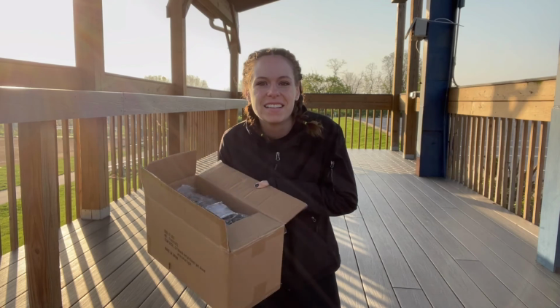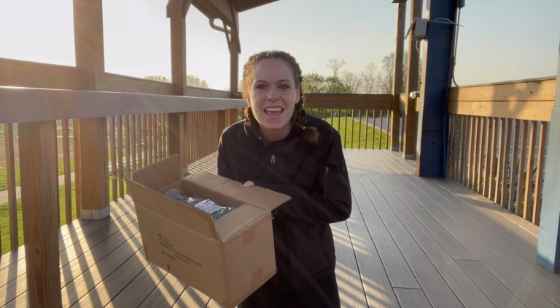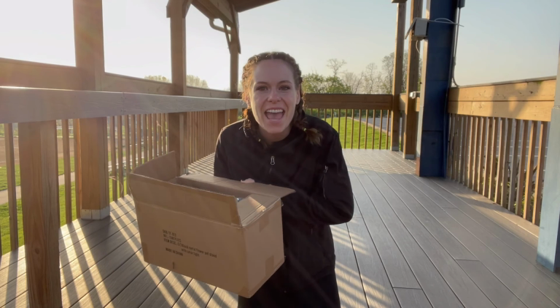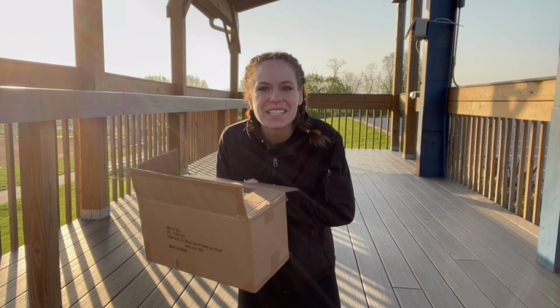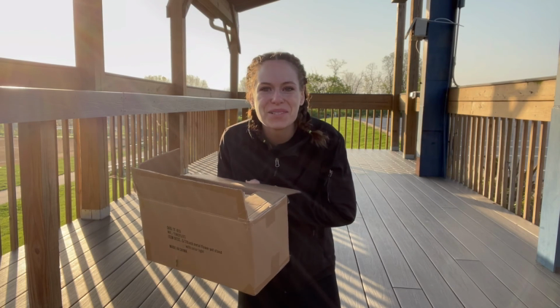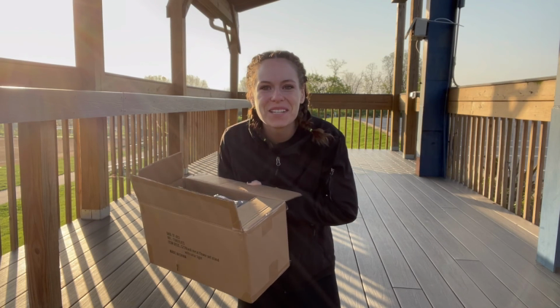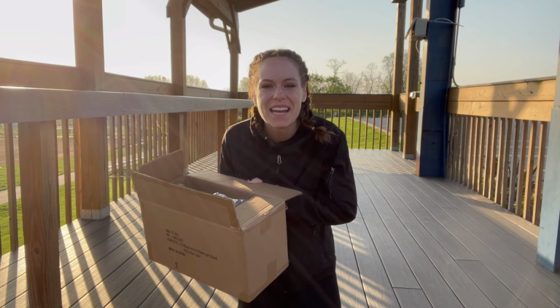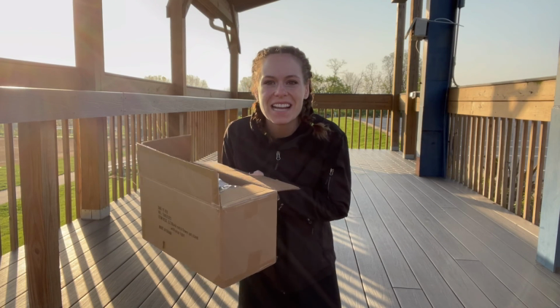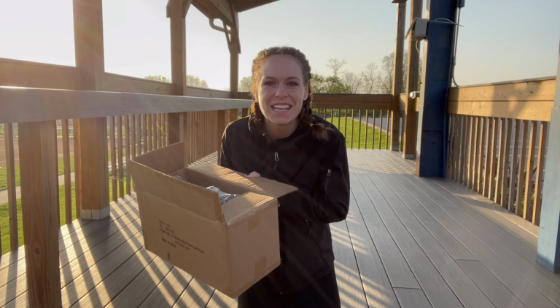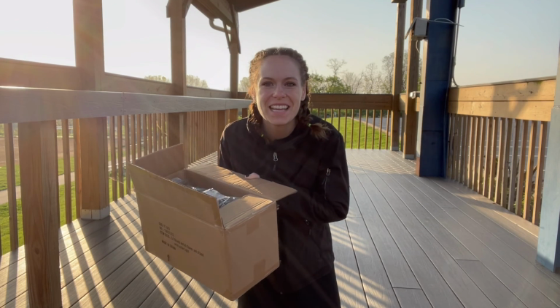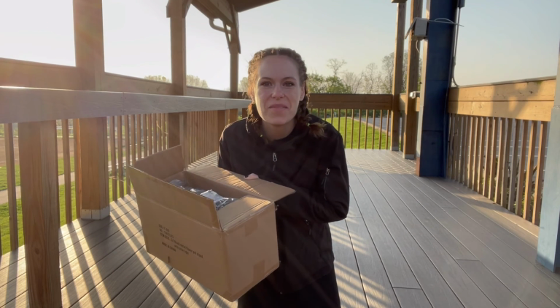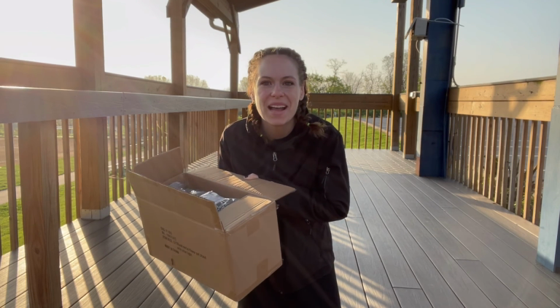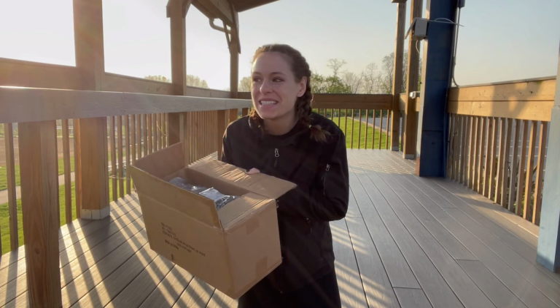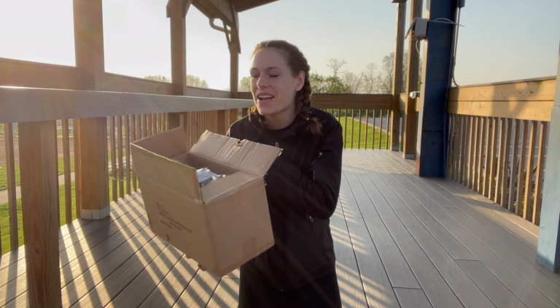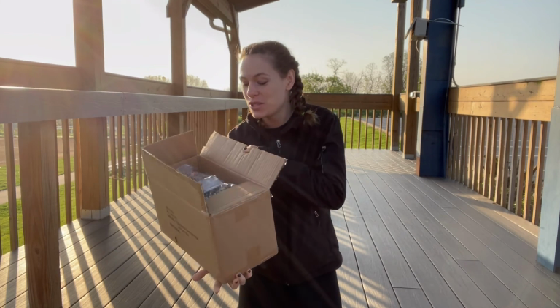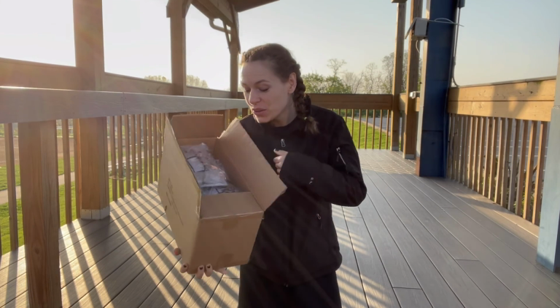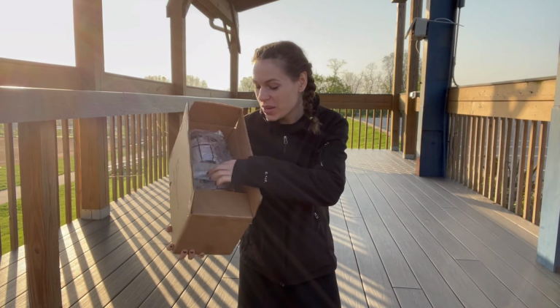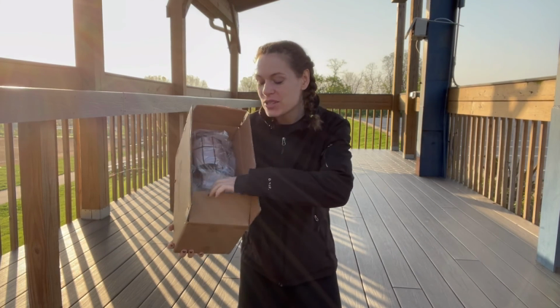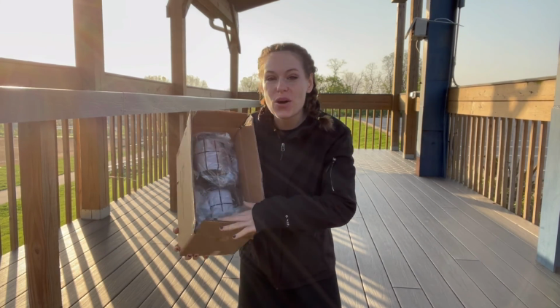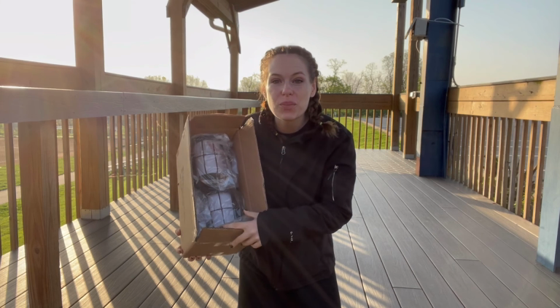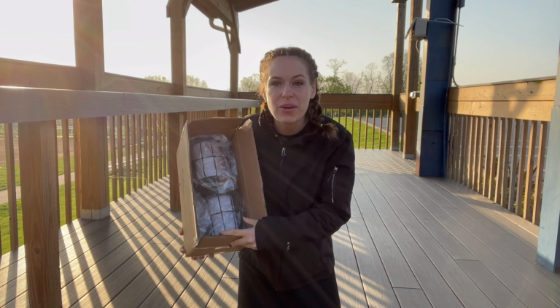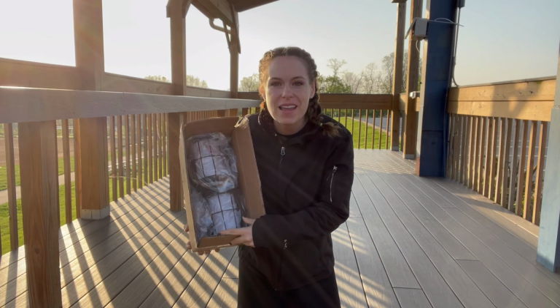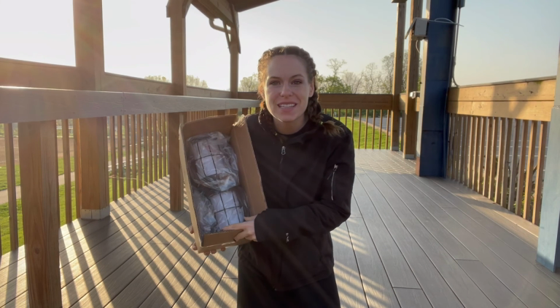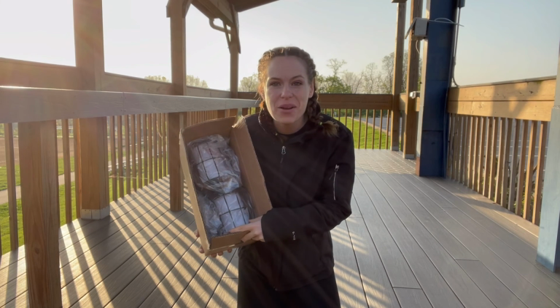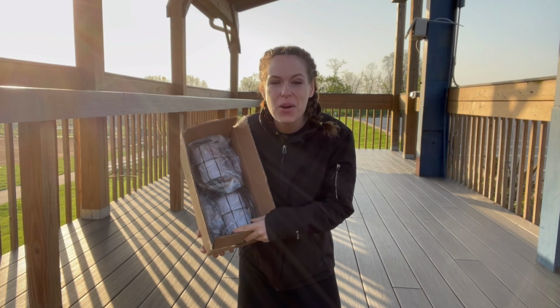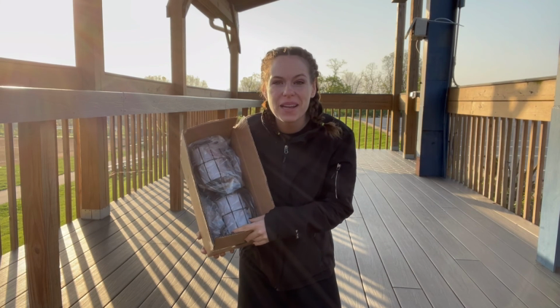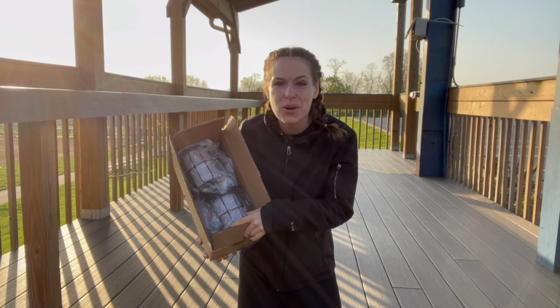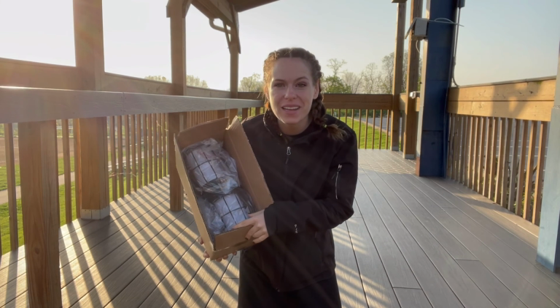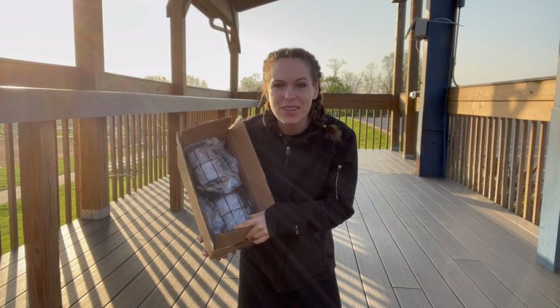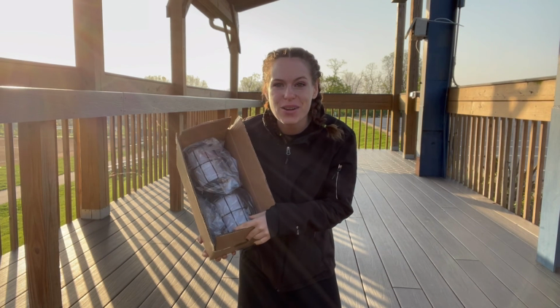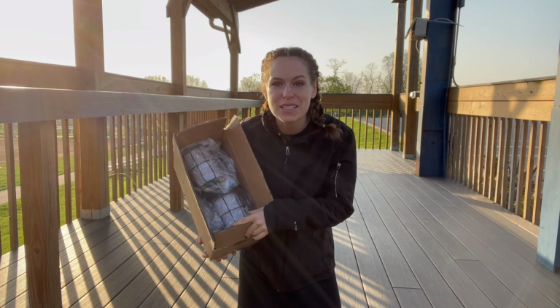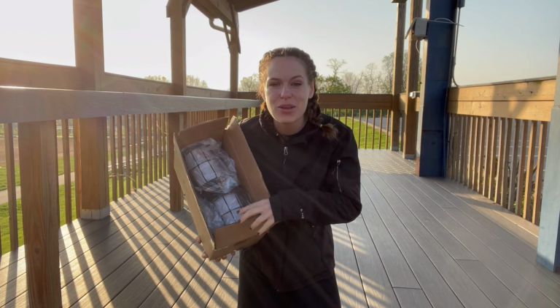Hey guys, I'm super excited. I just got in my set of two solar power lamps. Let's go ahead and open it and put one together so I can show you.